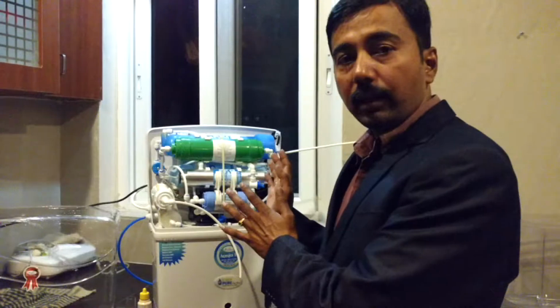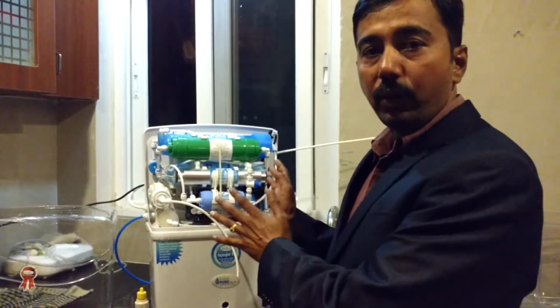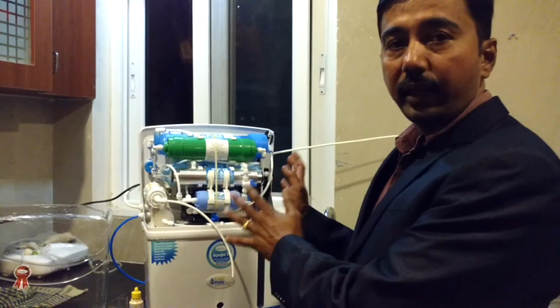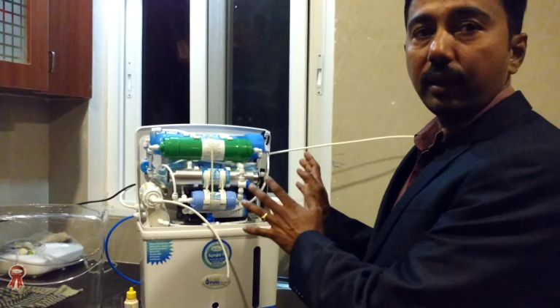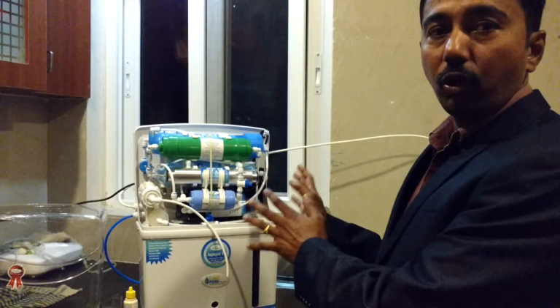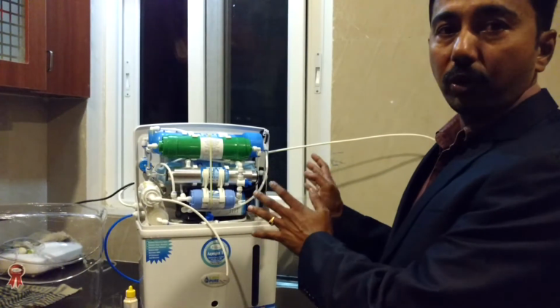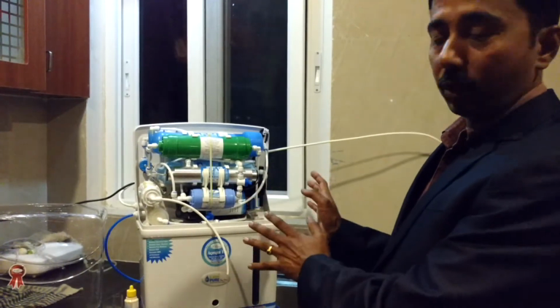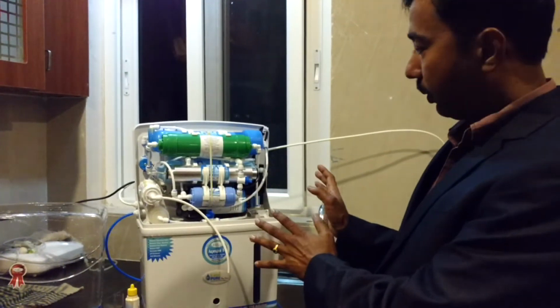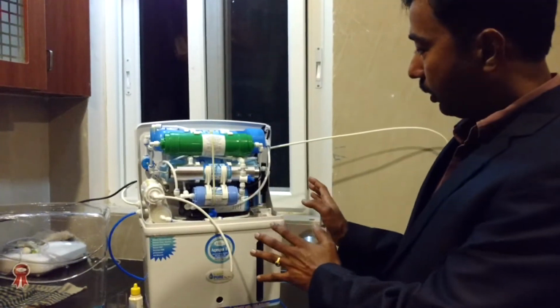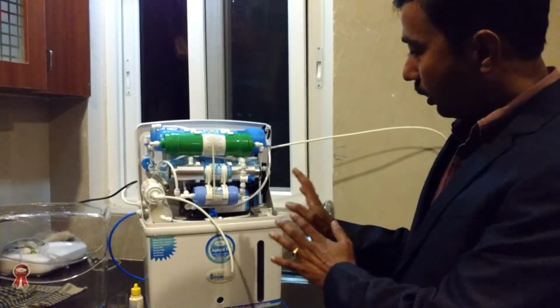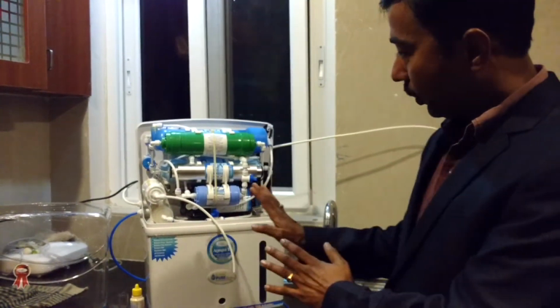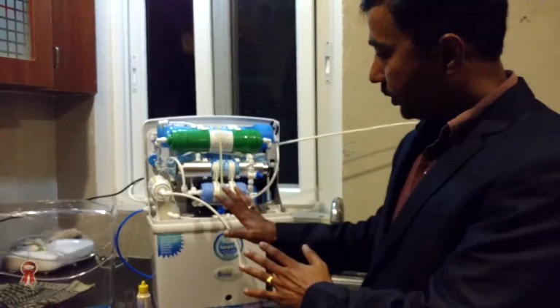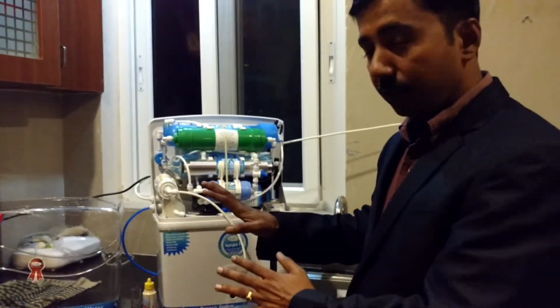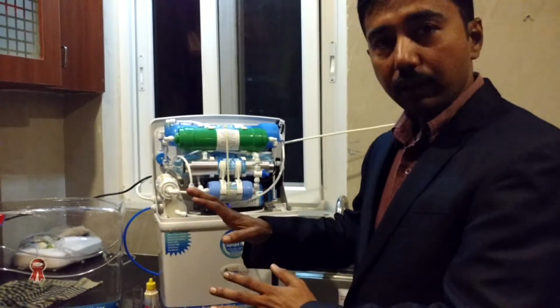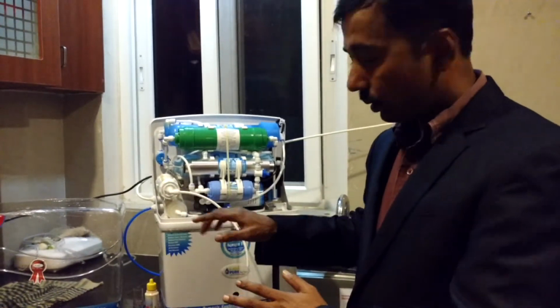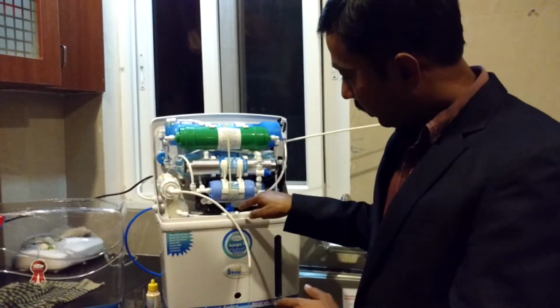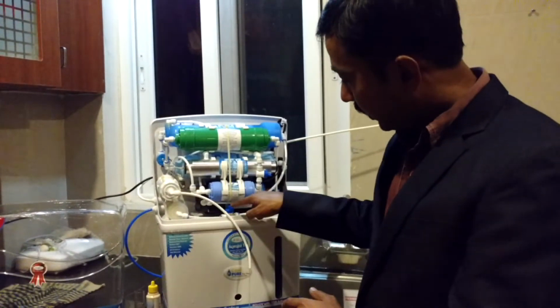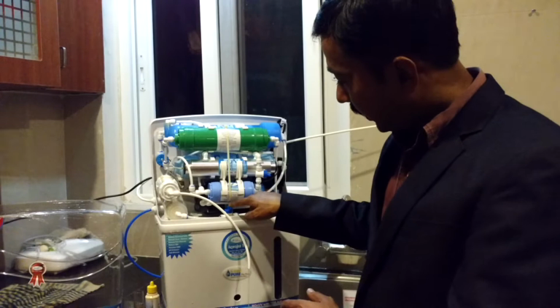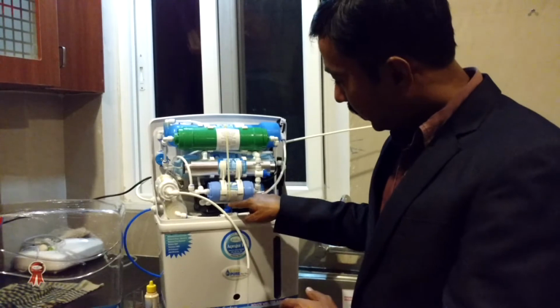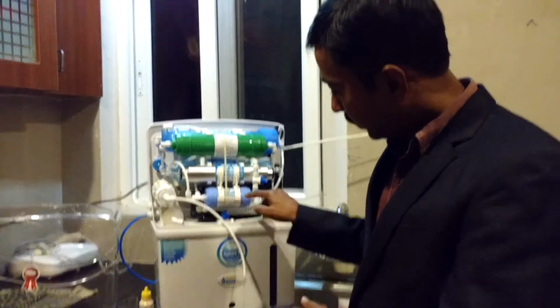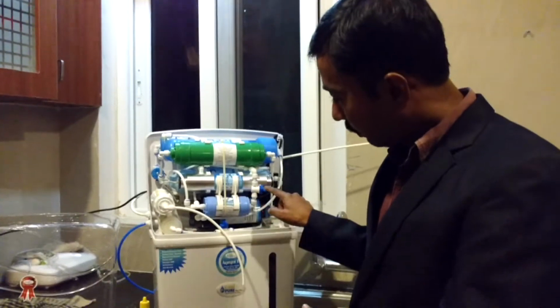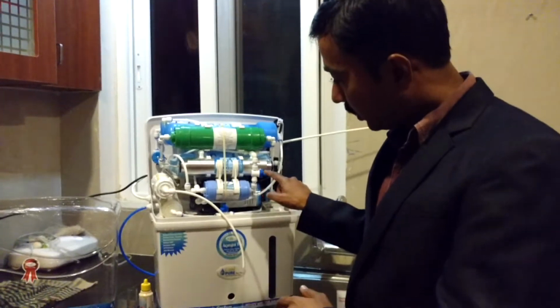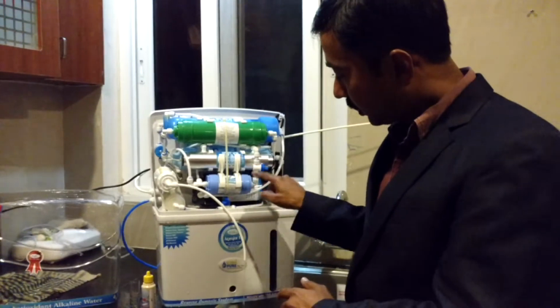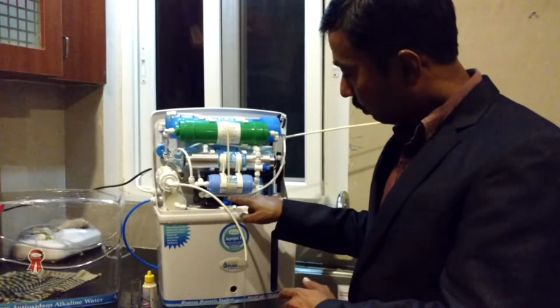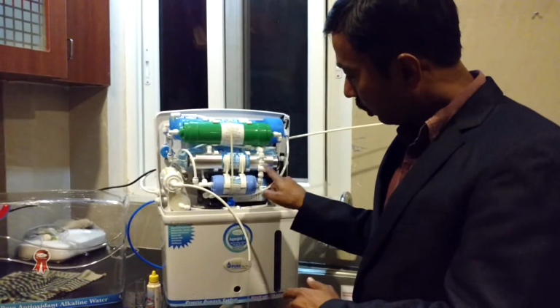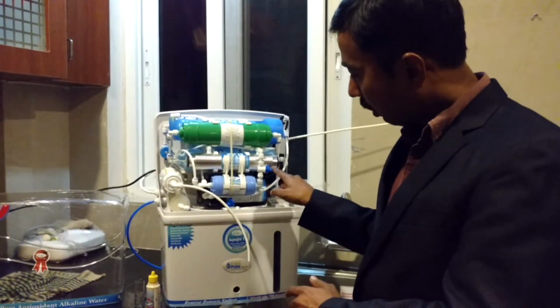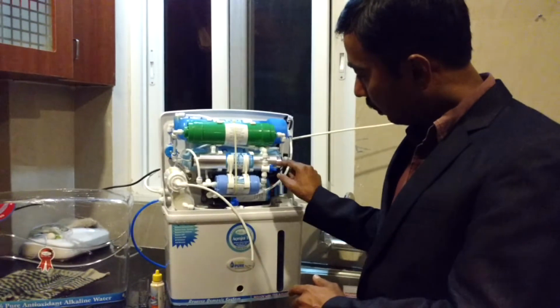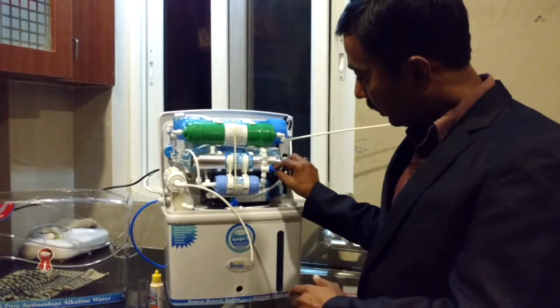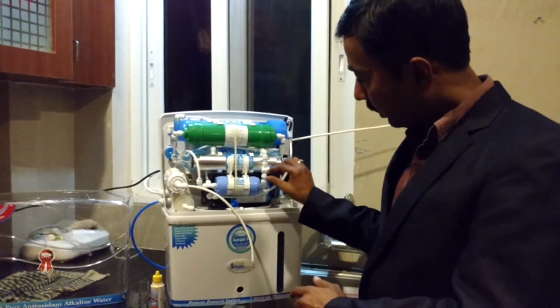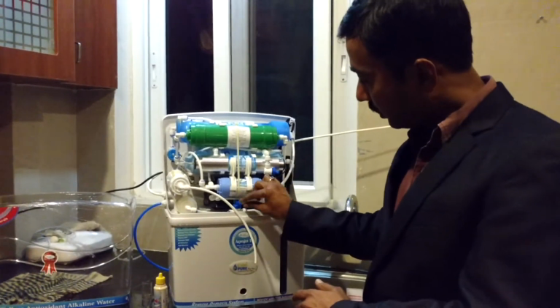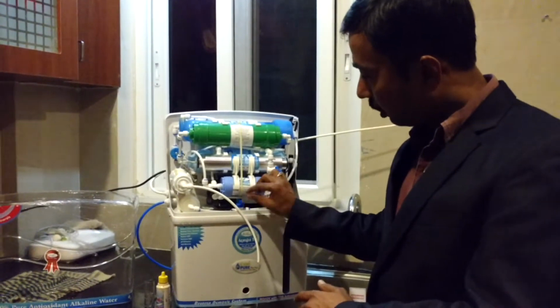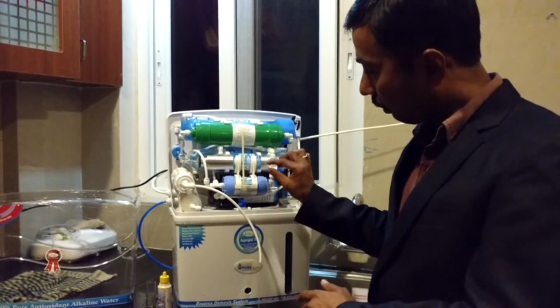Live running Leopure water purifier. Now if you see, this is a TDS adjuster and this is a pH adjuster. Both are off — it is centered, meaning both are off.